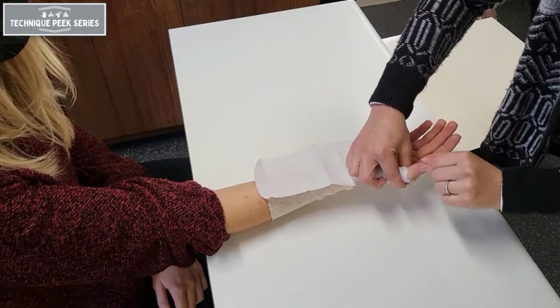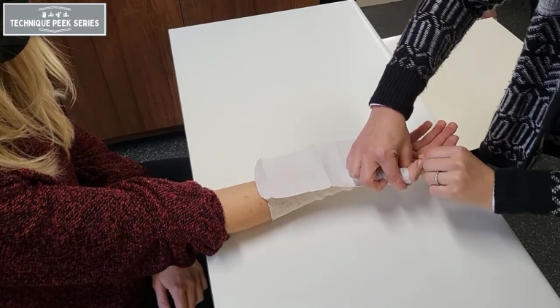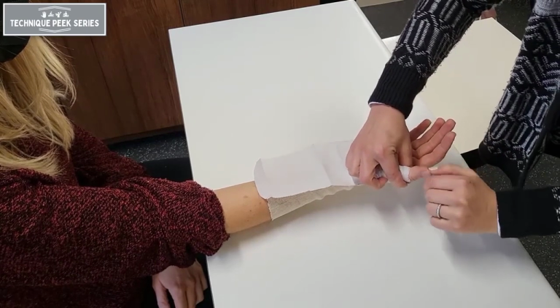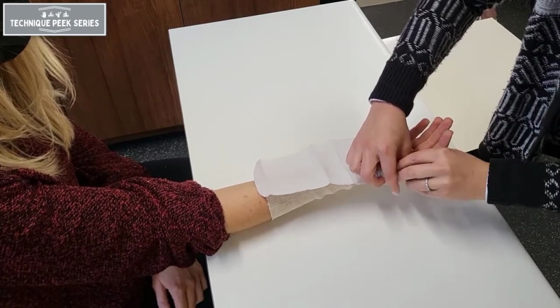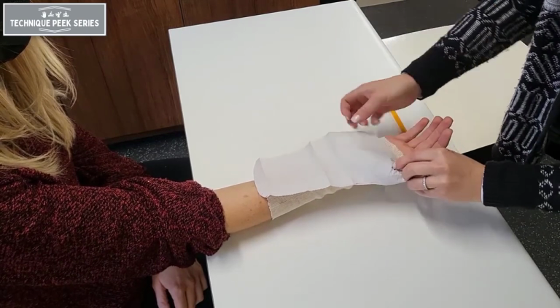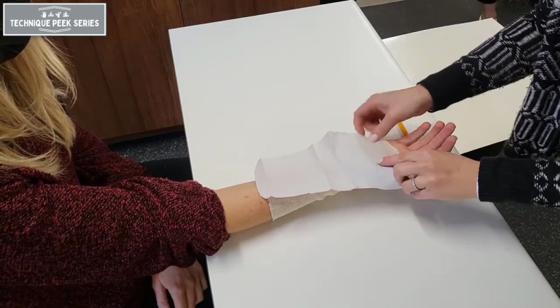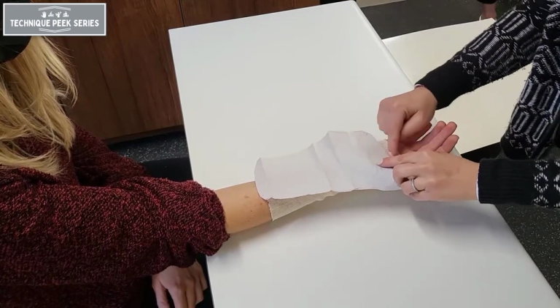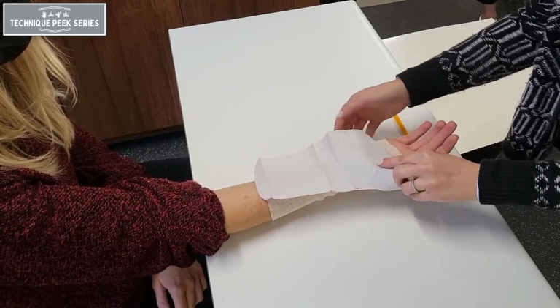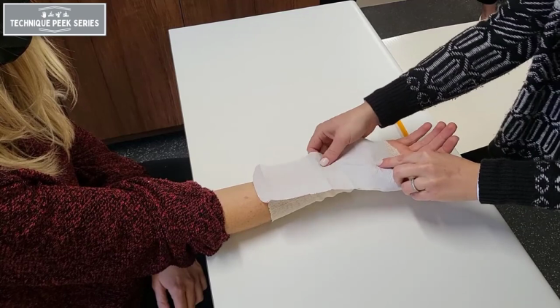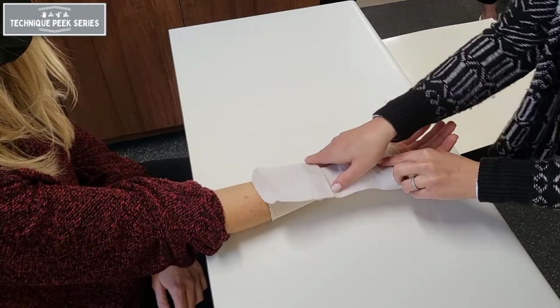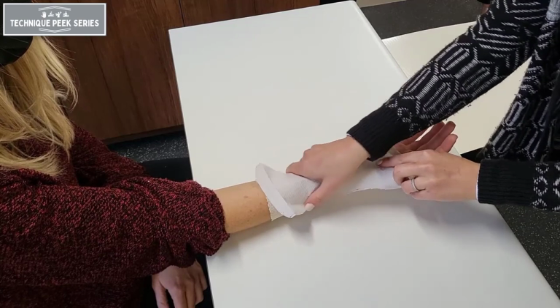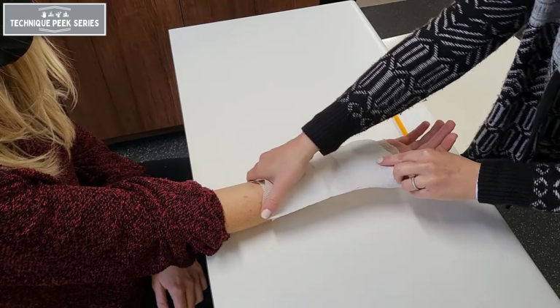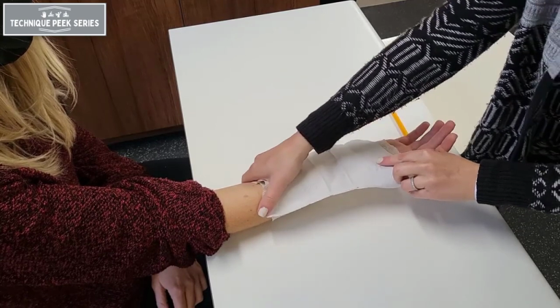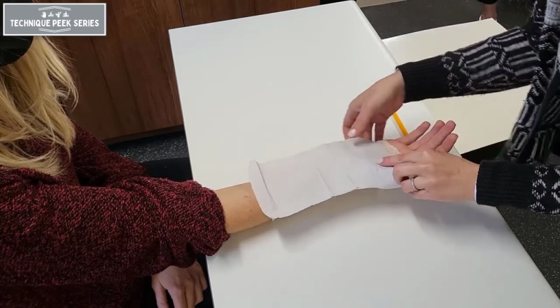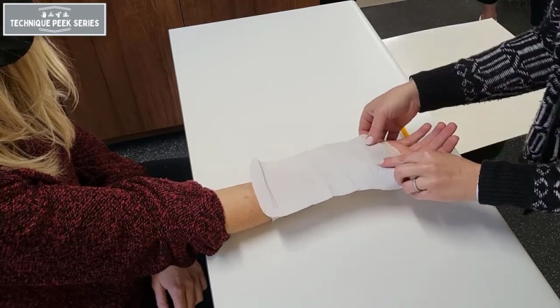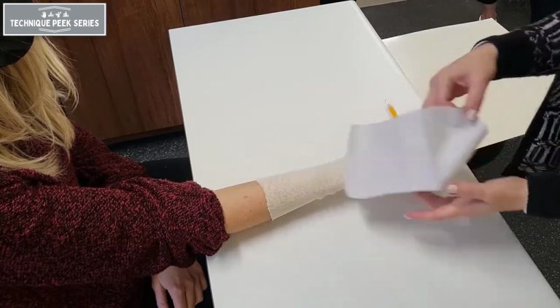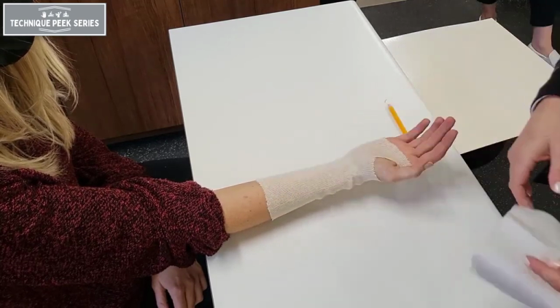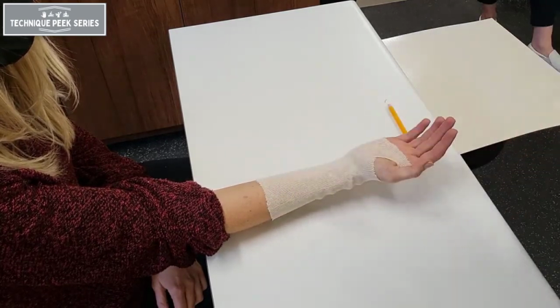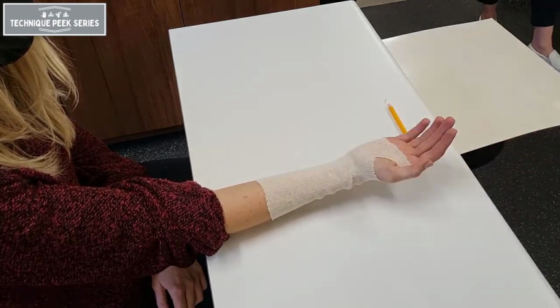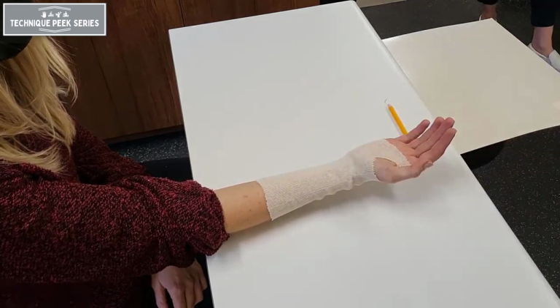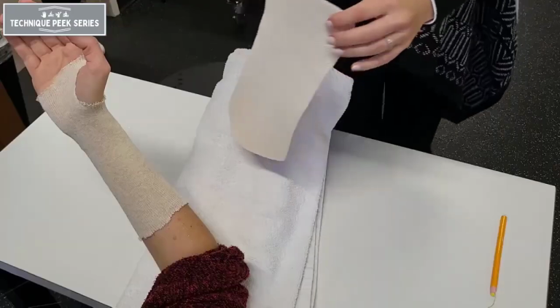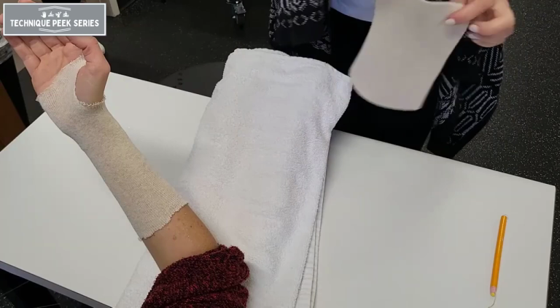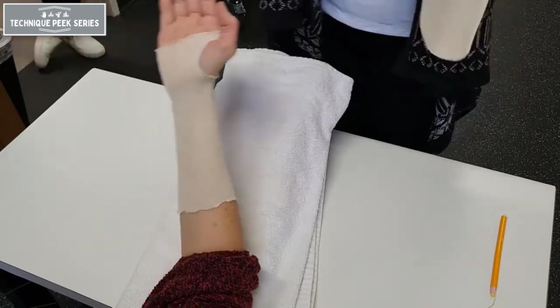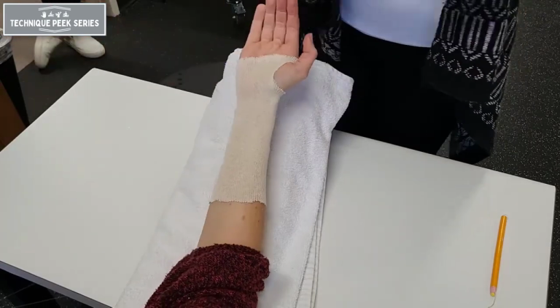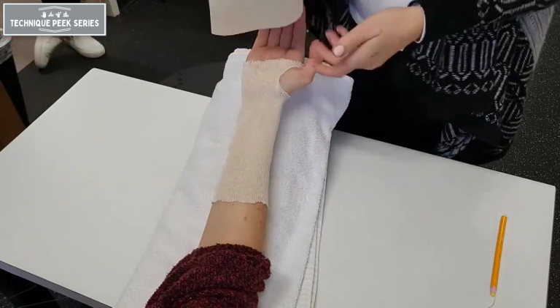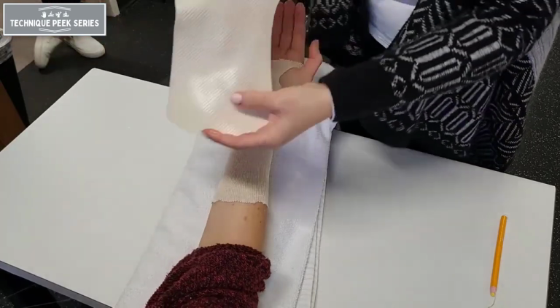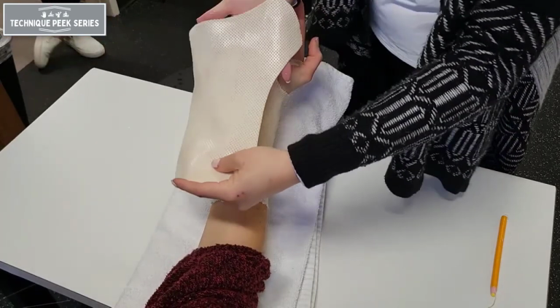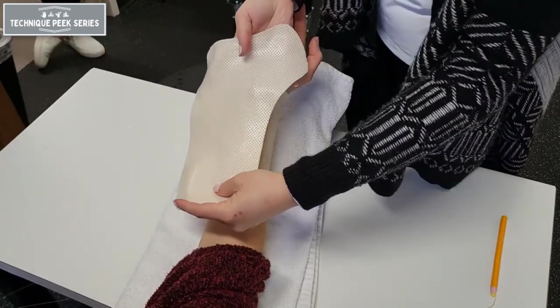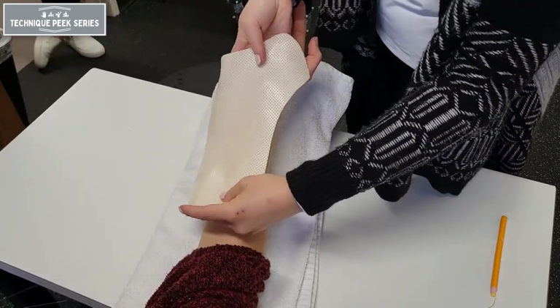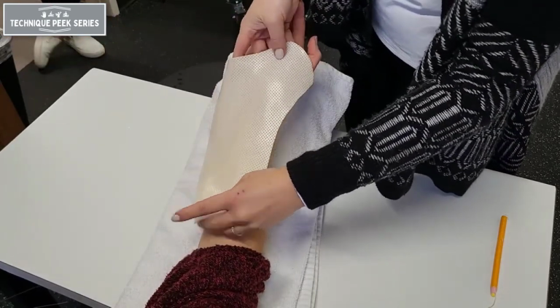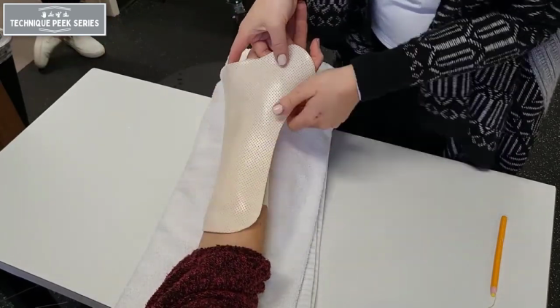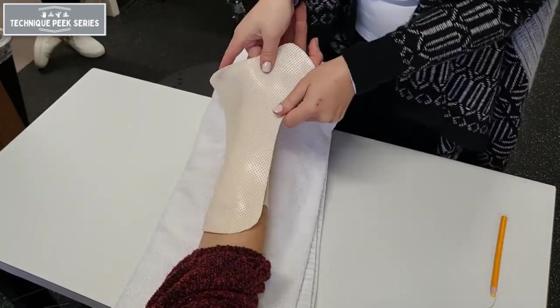Make sure that the IP joint of the thumb is free to move and that the distal palmar crease is clear. For greater ease with molding the splint, place your patient in a palm-up position — this will allow gravity to assist.